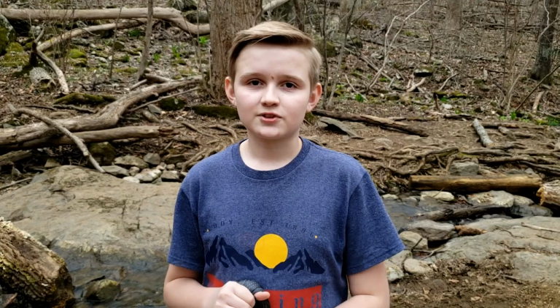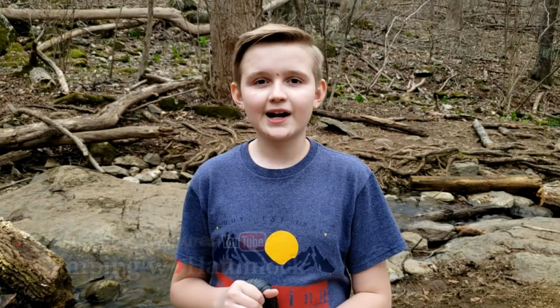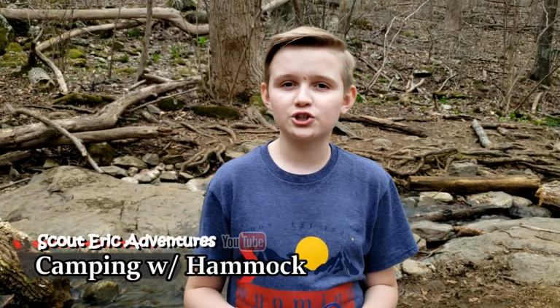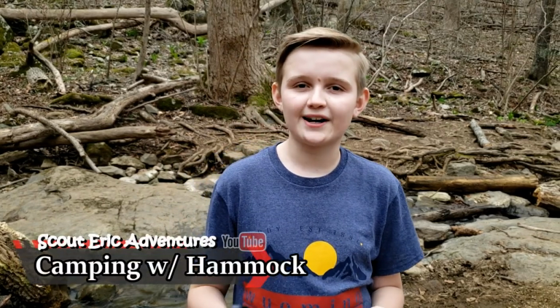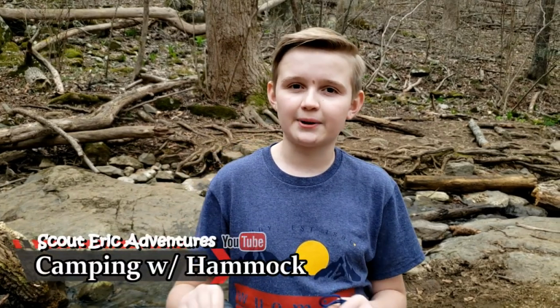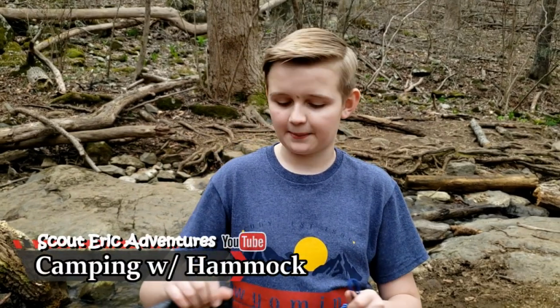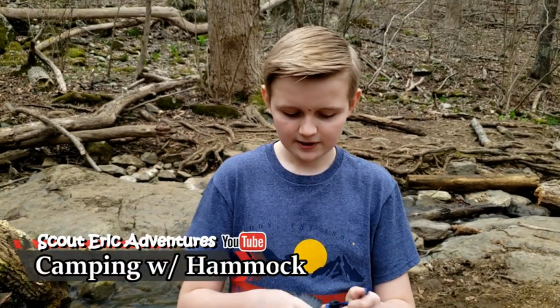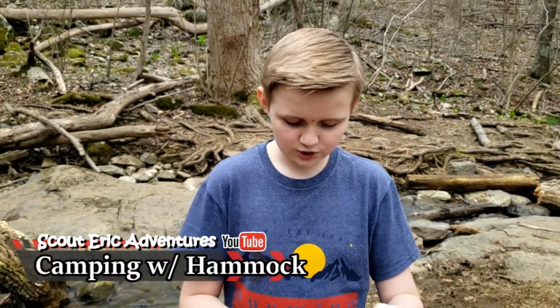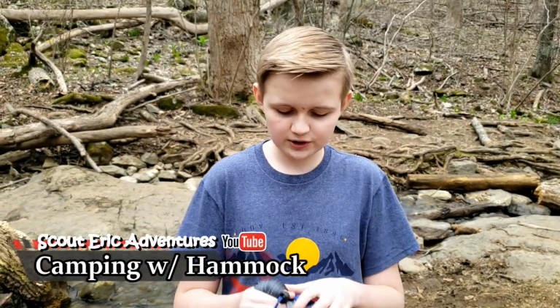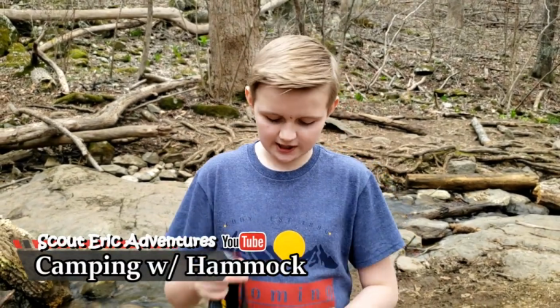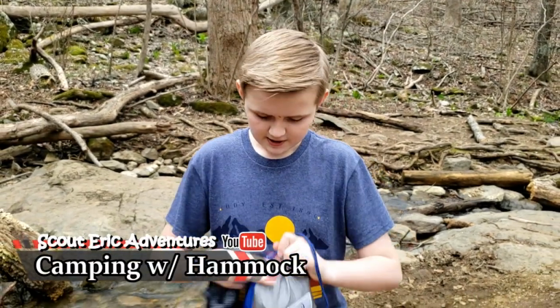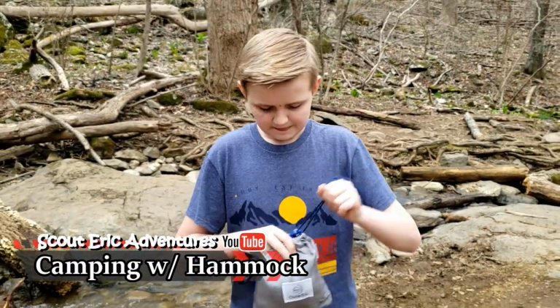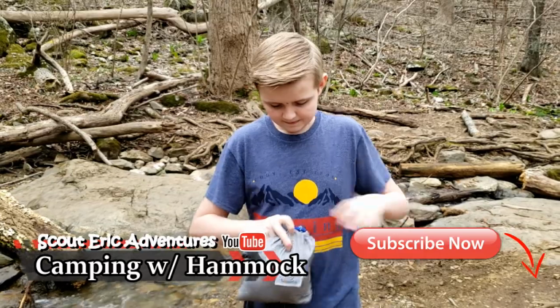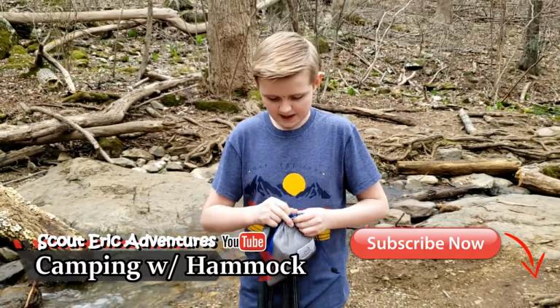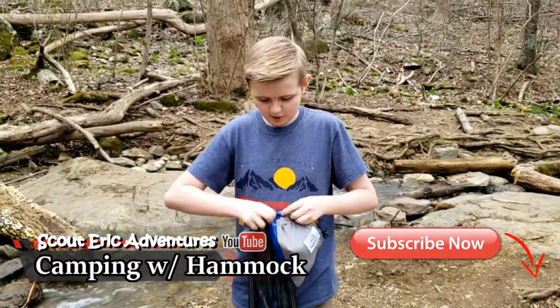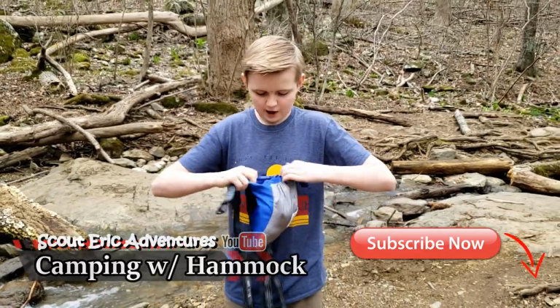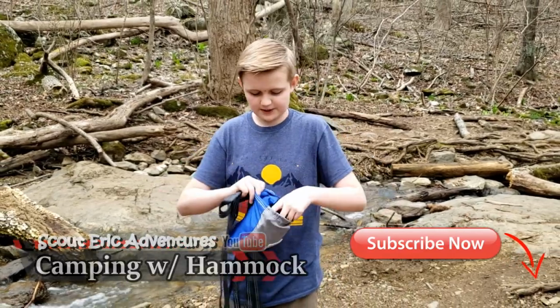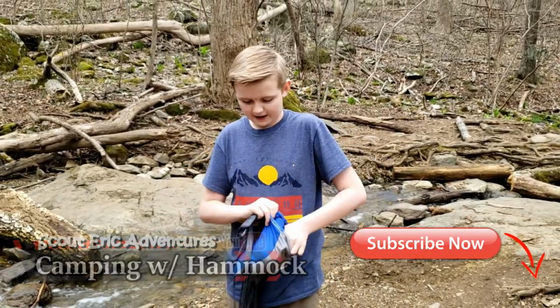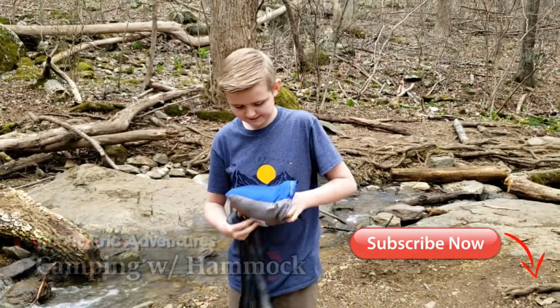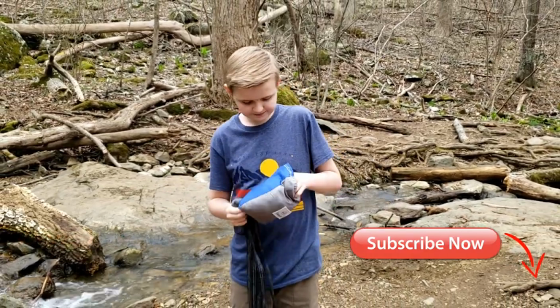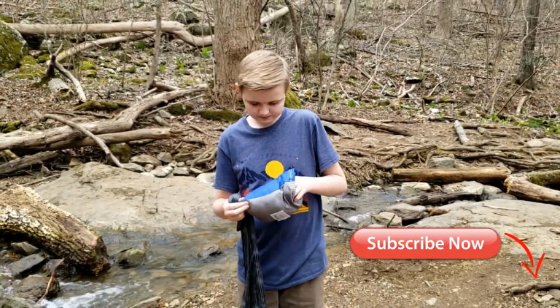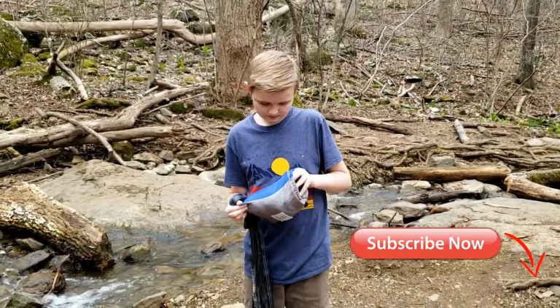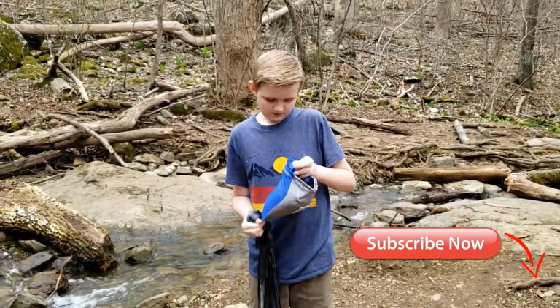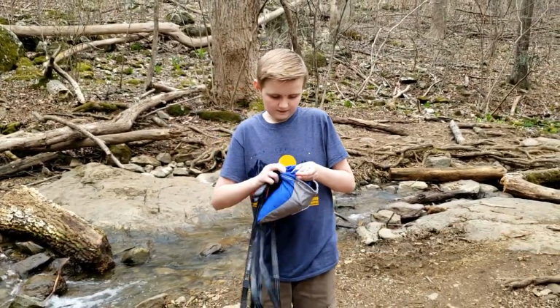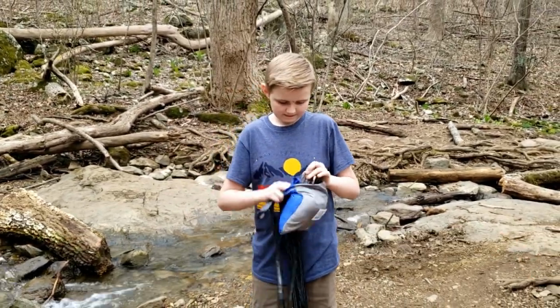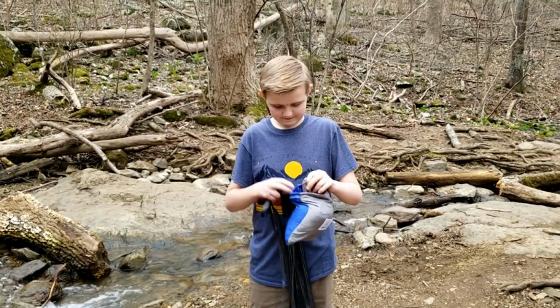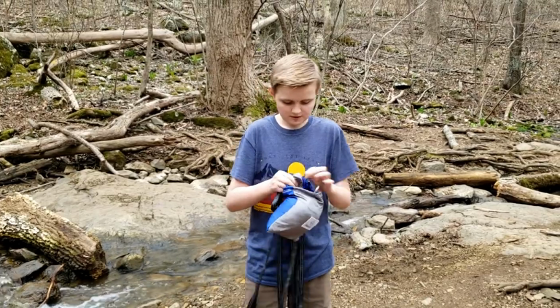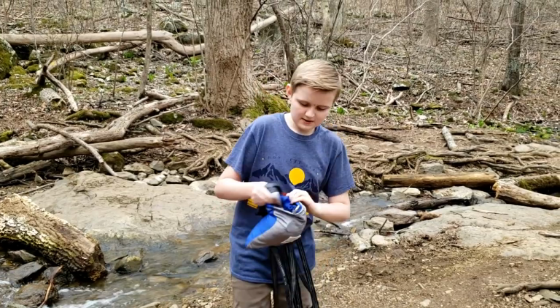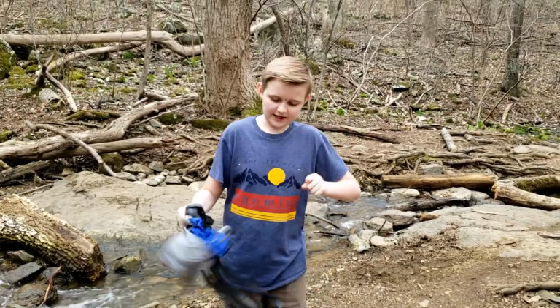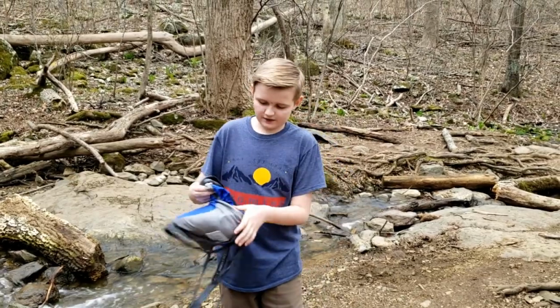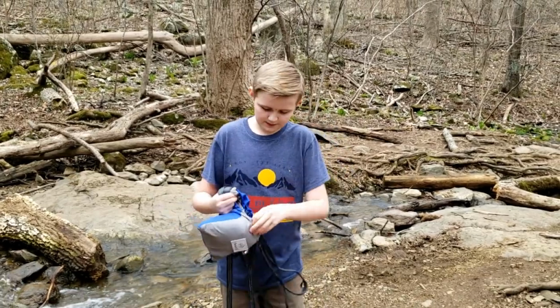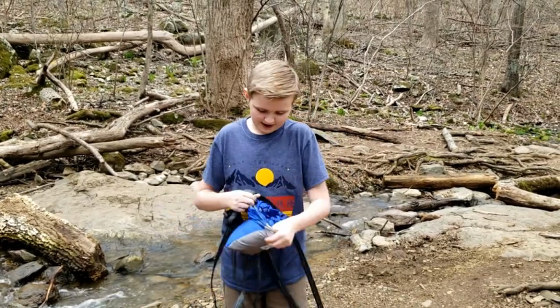Today I'll be showing you how to set up a hammock. First, you take the hammock out from its bag.